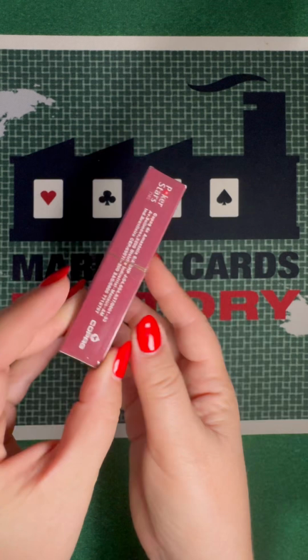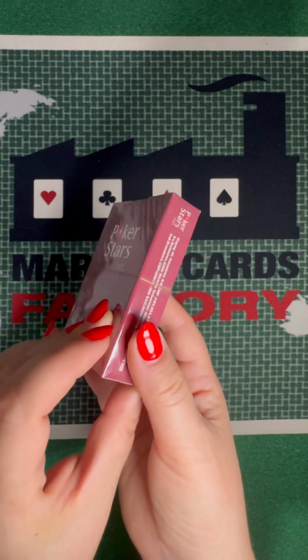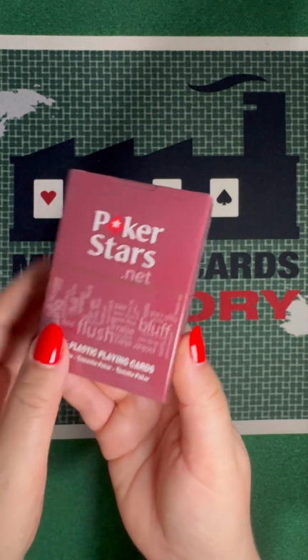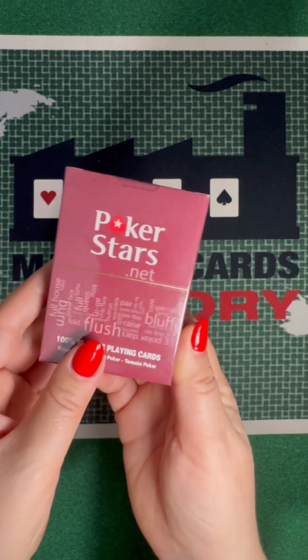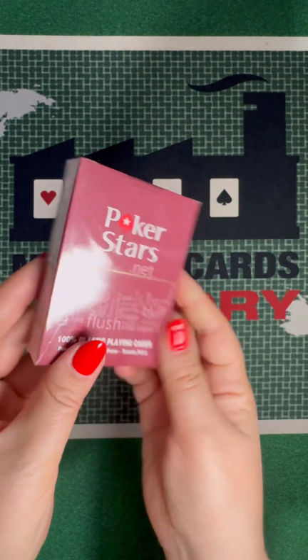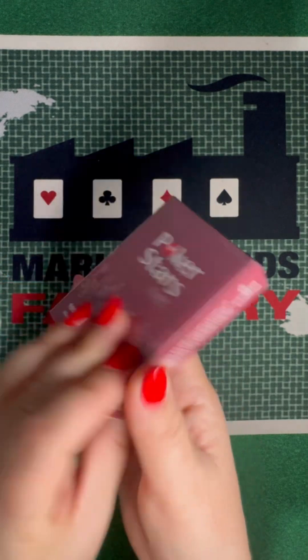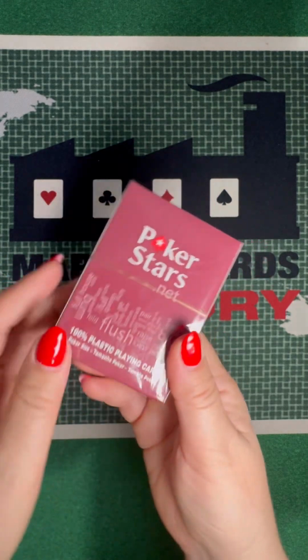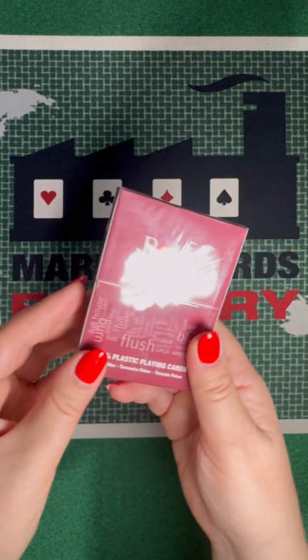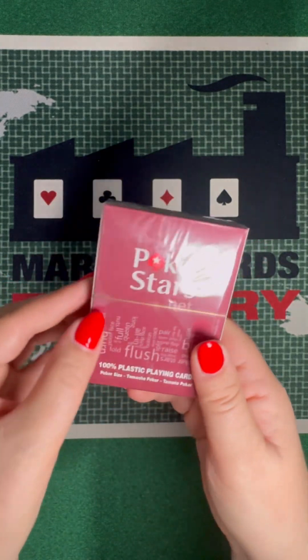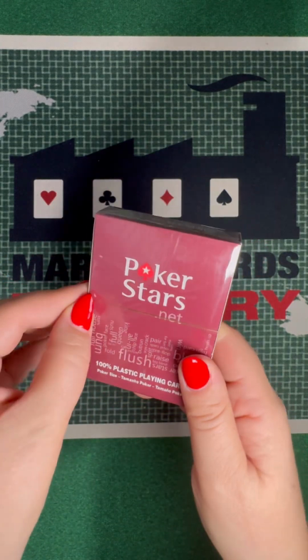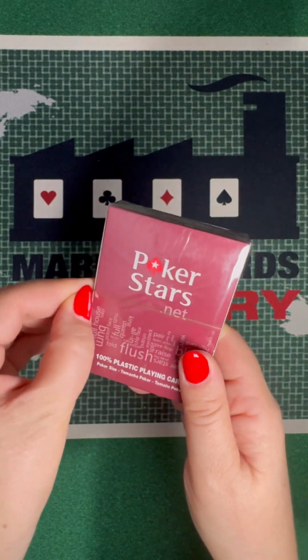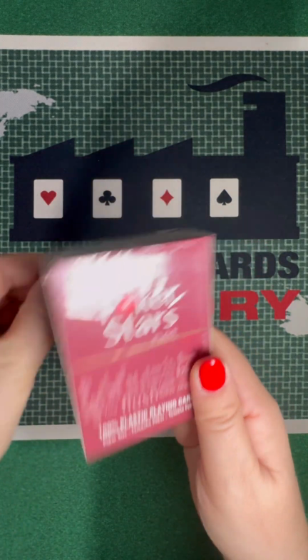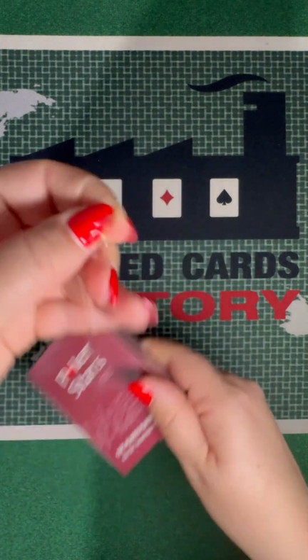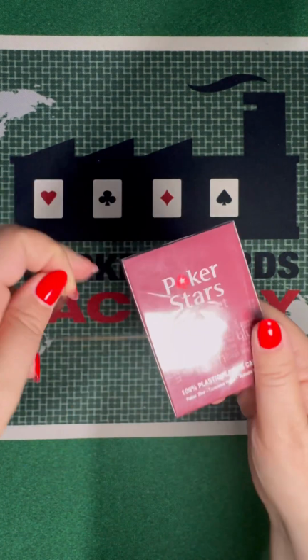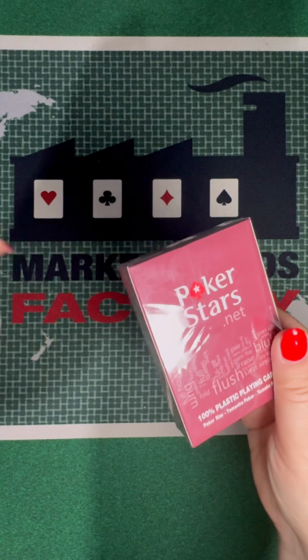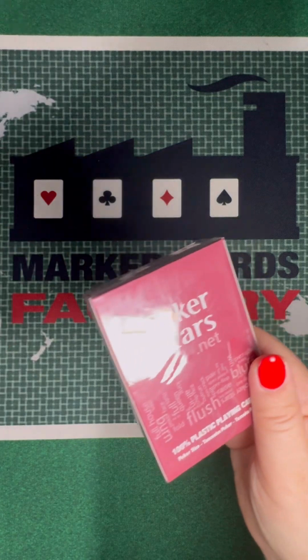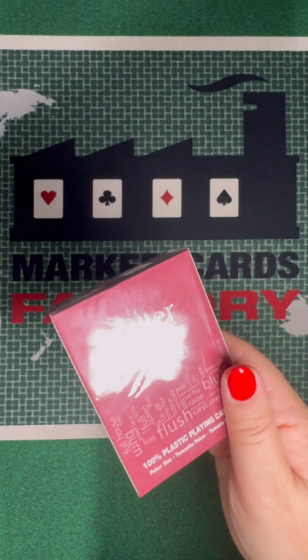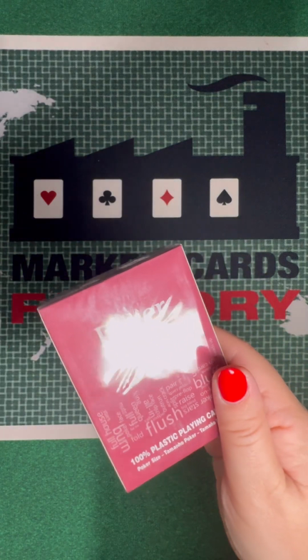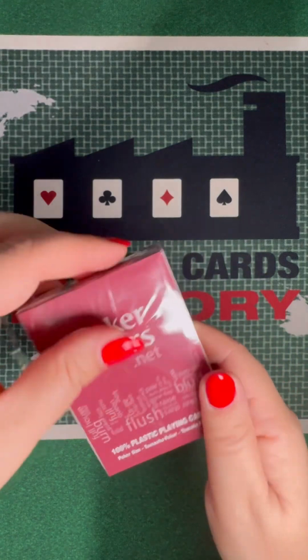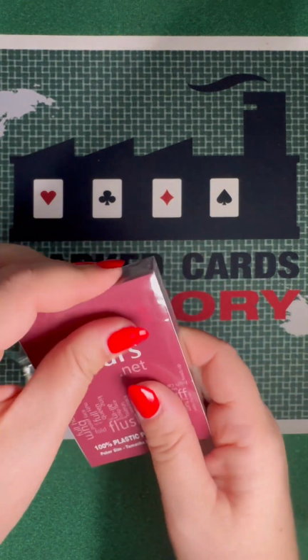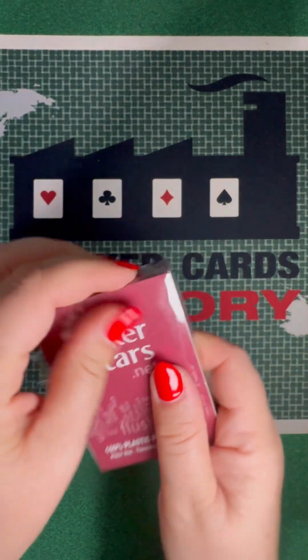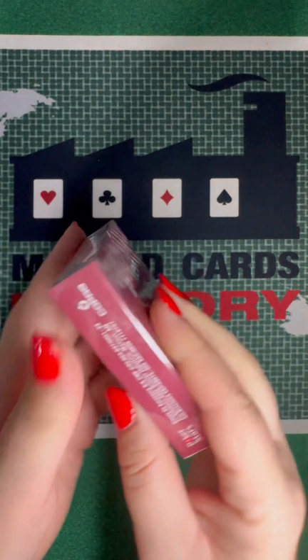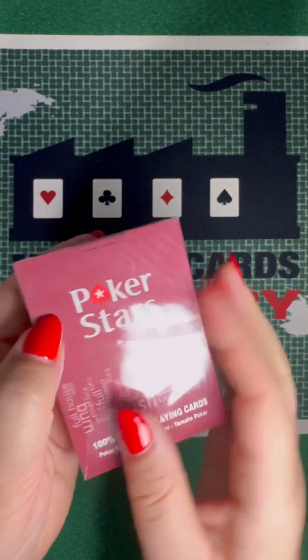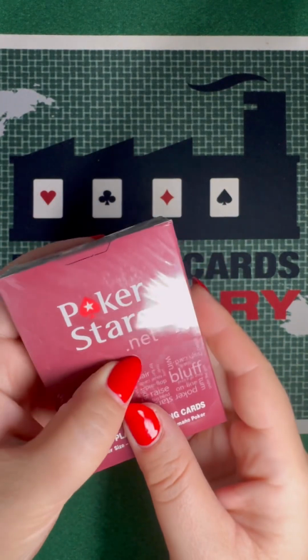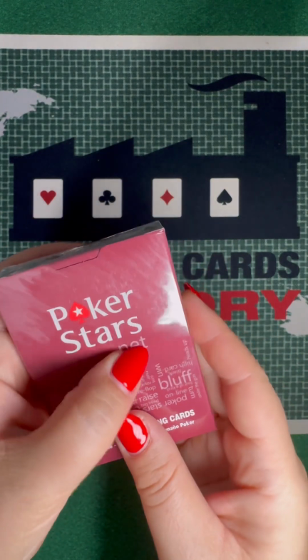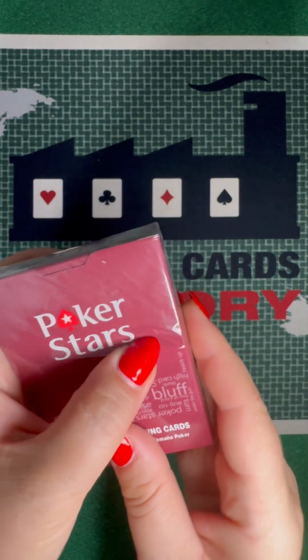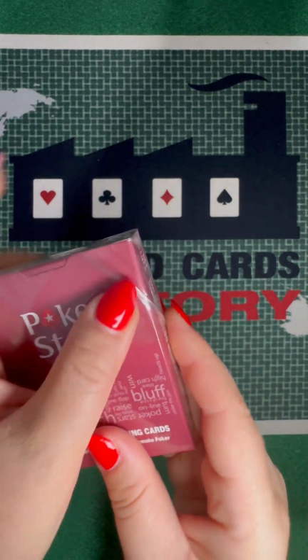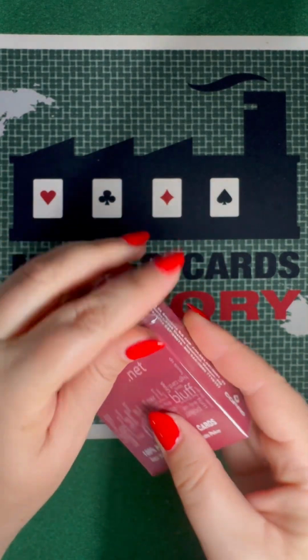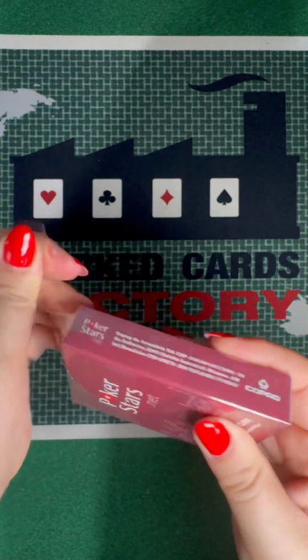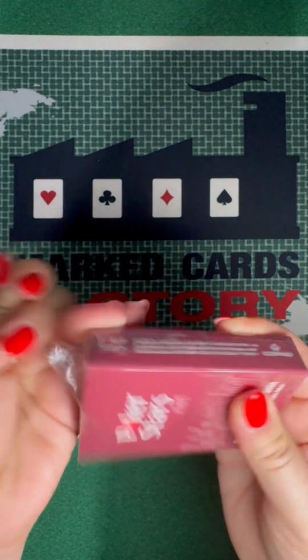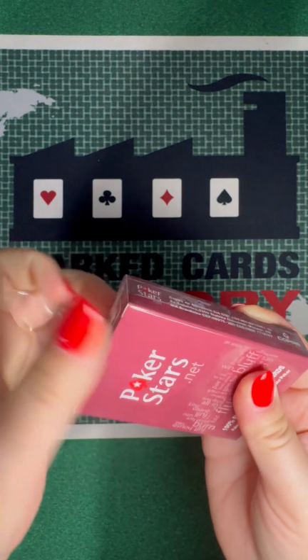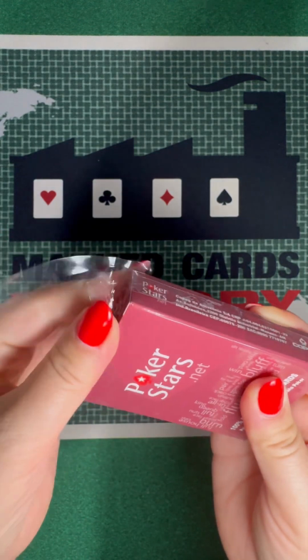This package is sealed and we will open it together. These playing cards are of exceptionally high quality. The cards are resistant to bending and tearing.